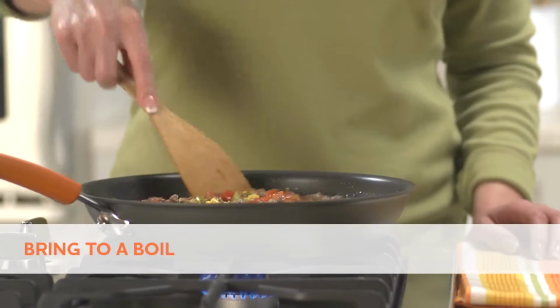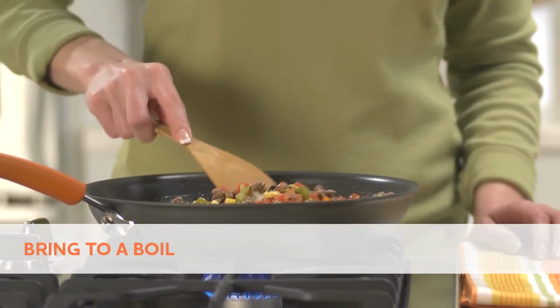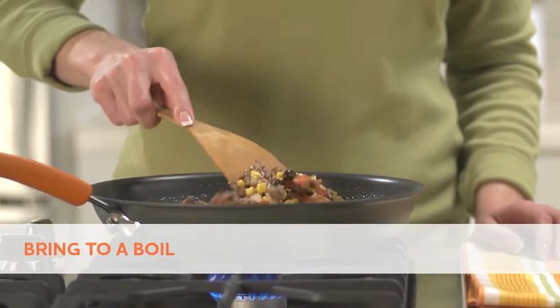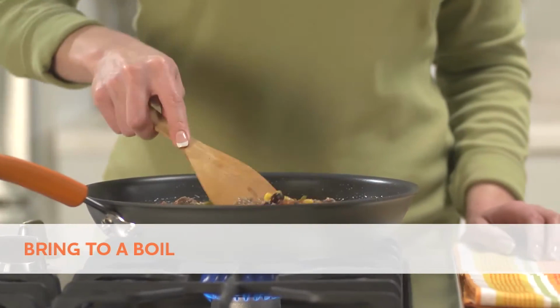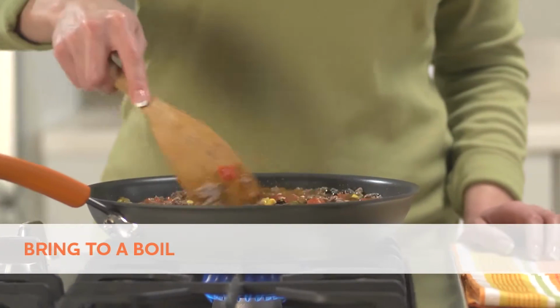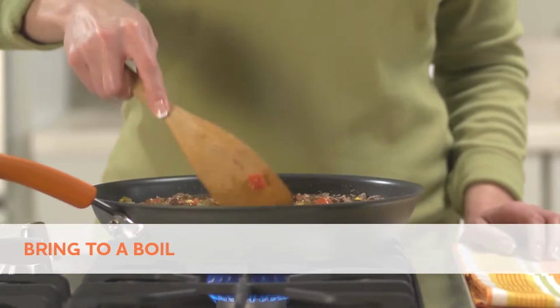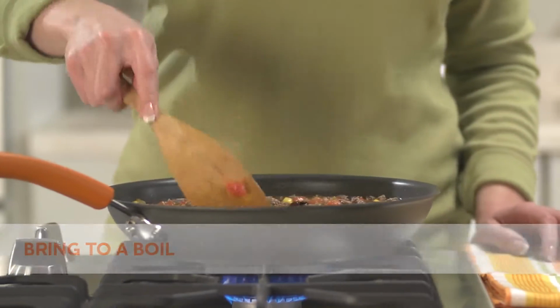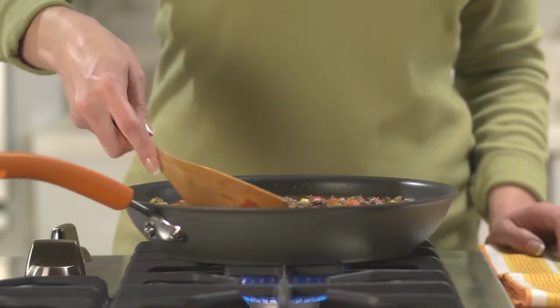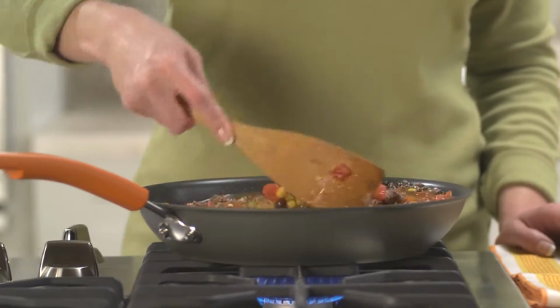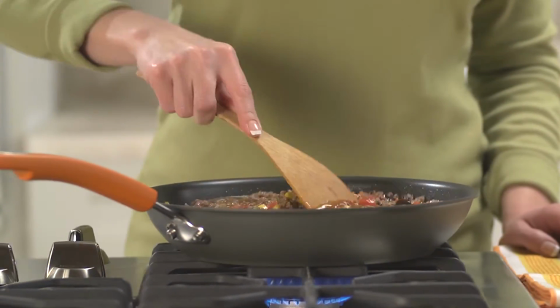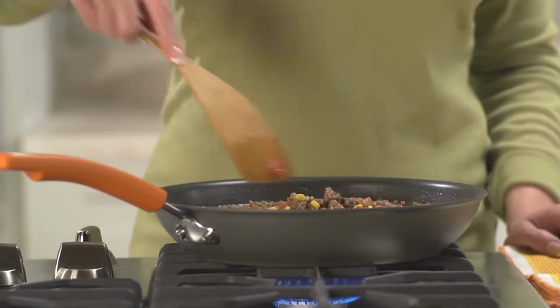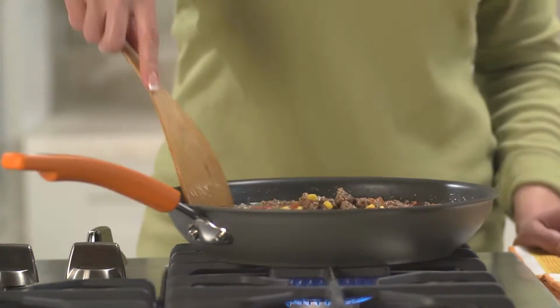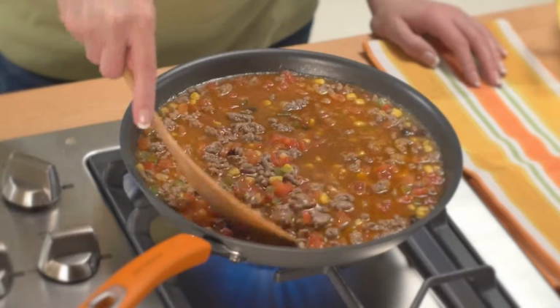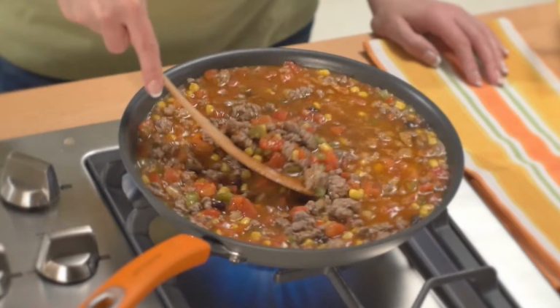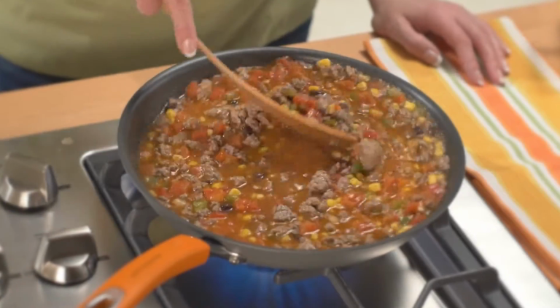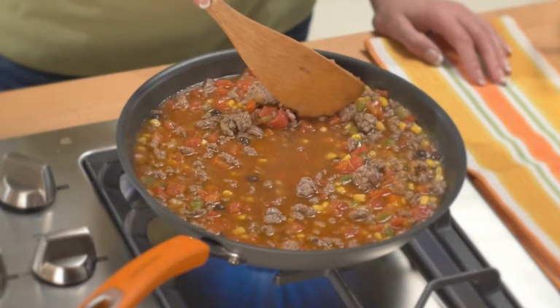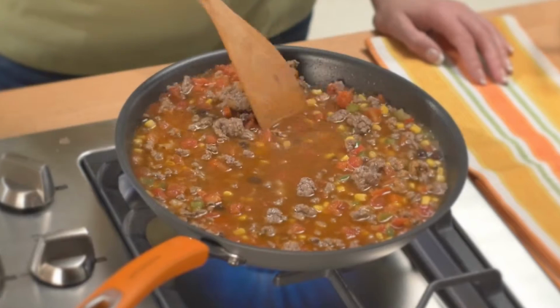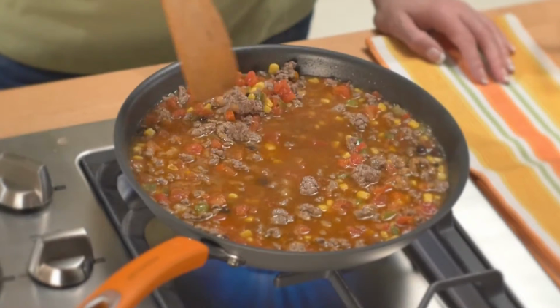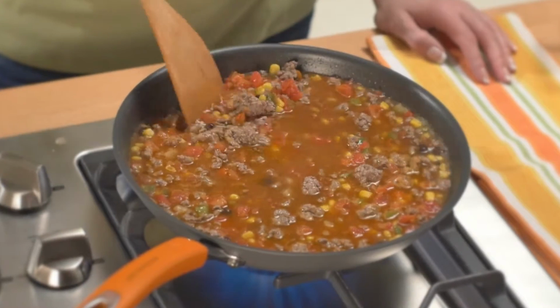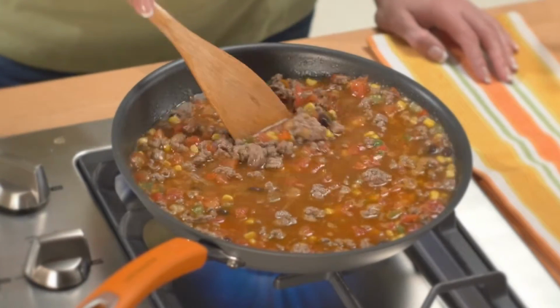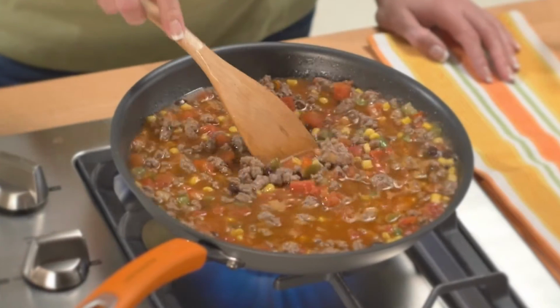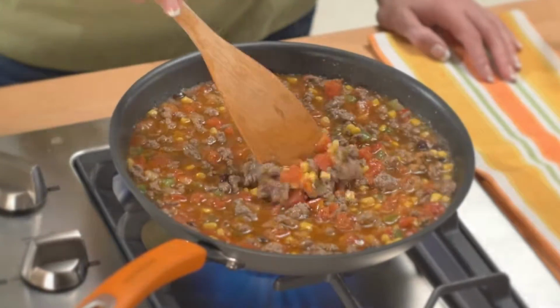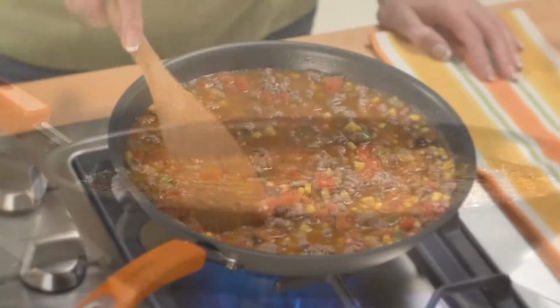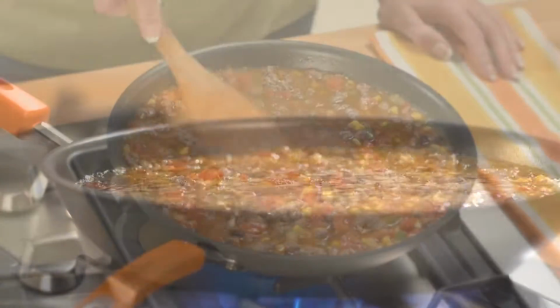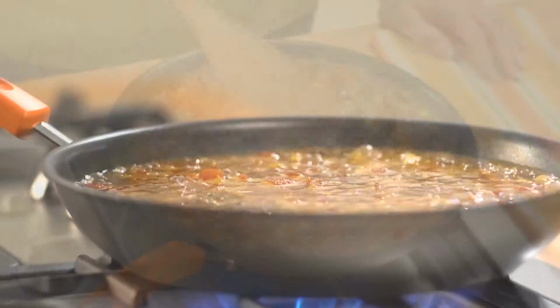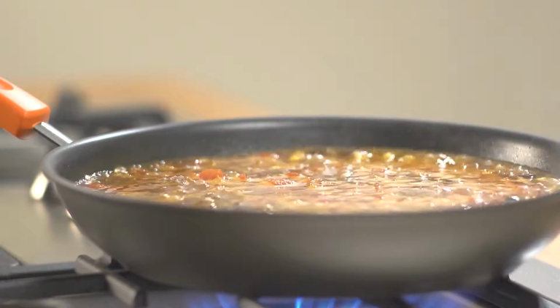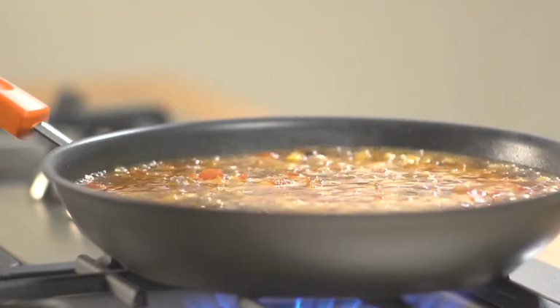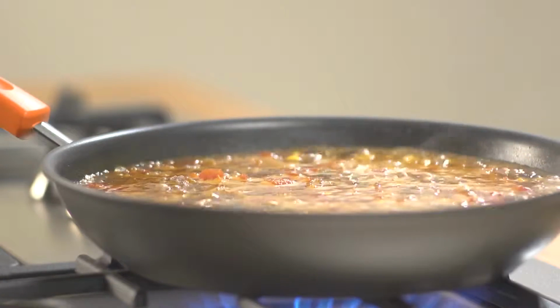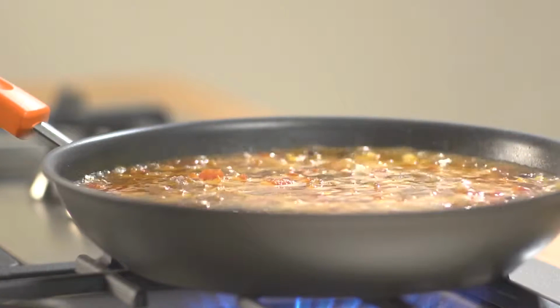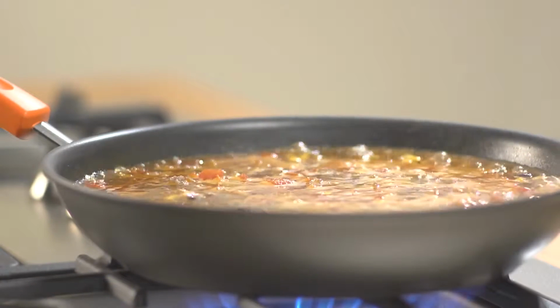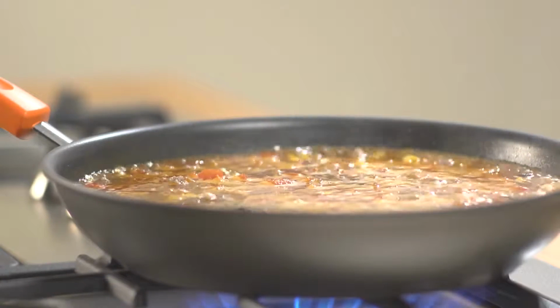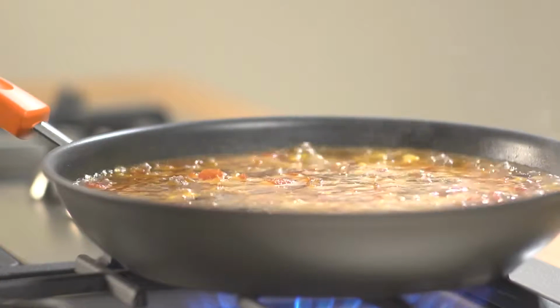Did you know that Rotel is actually an old Texas family recipe? It's a zesty mix that adds bold festive flavor easily to any dish.